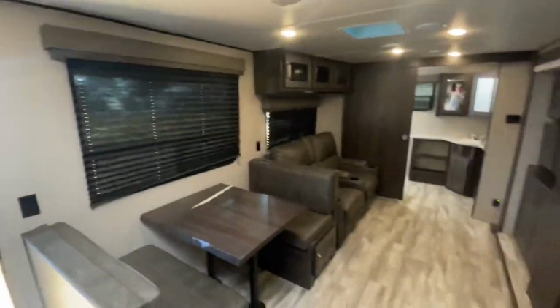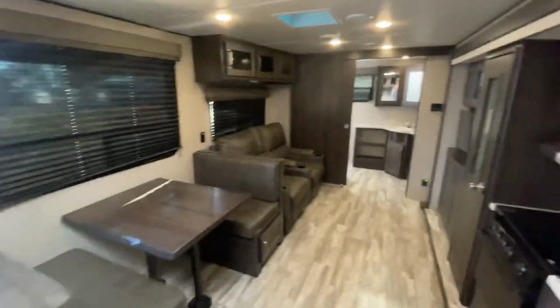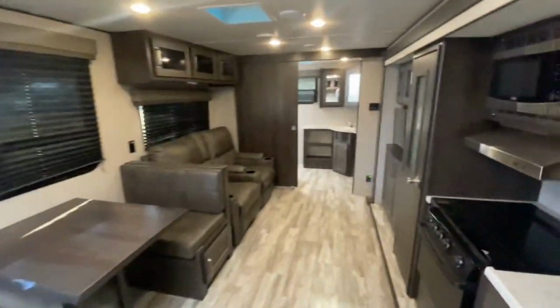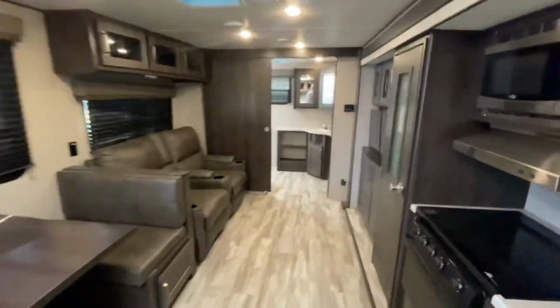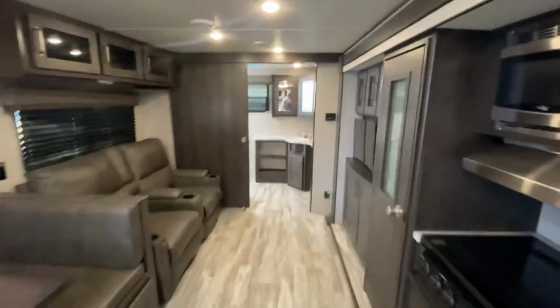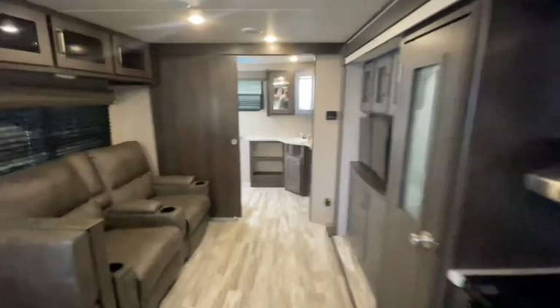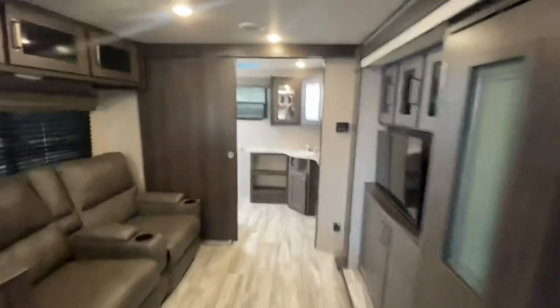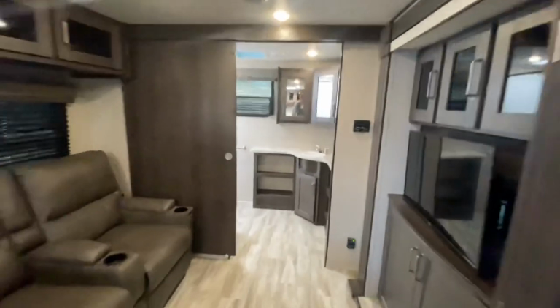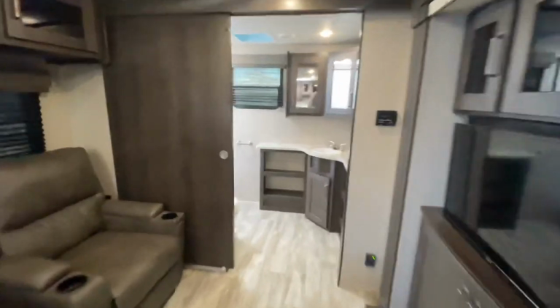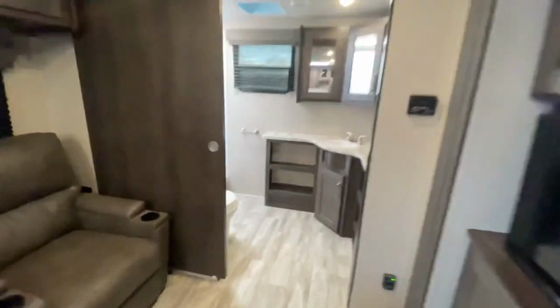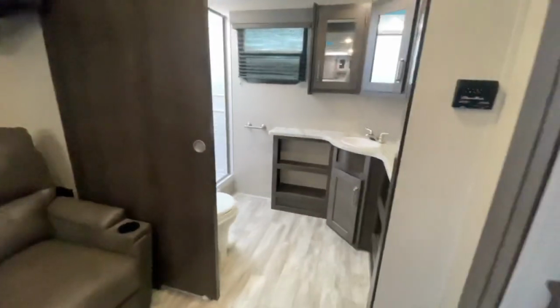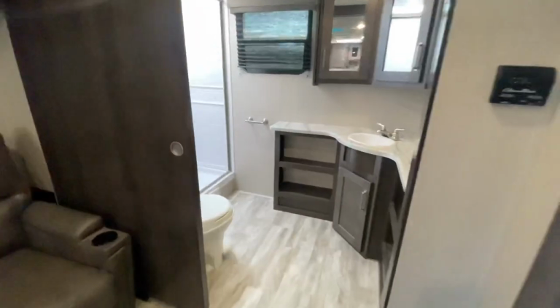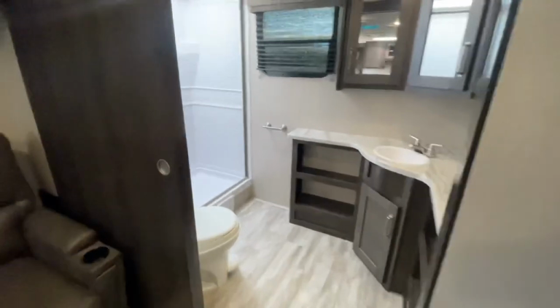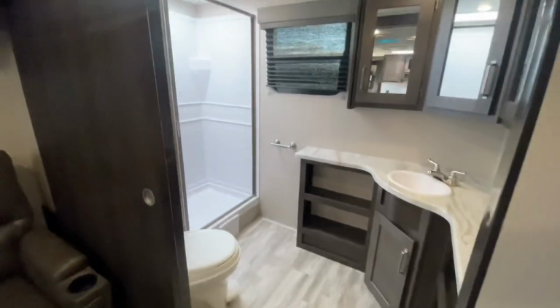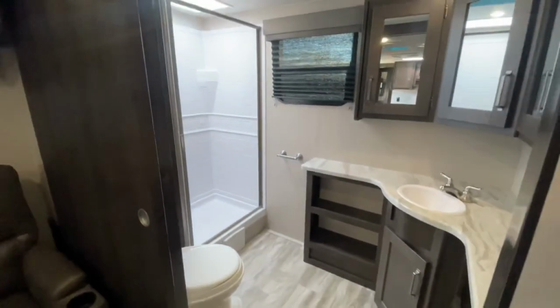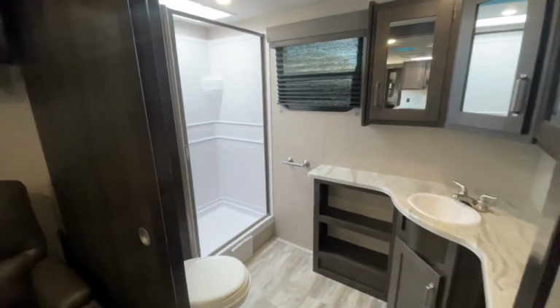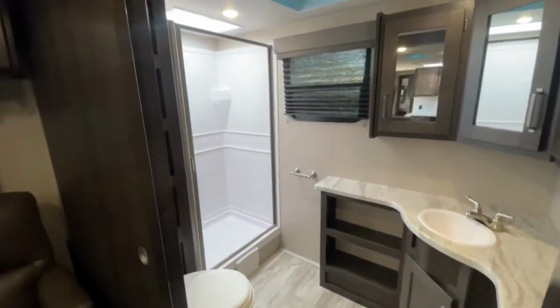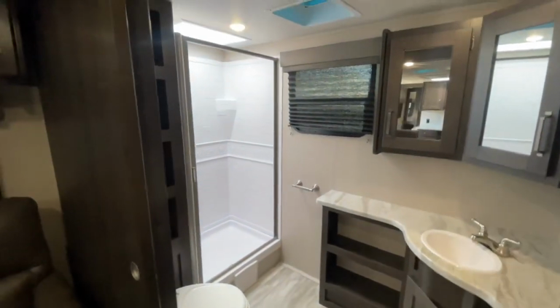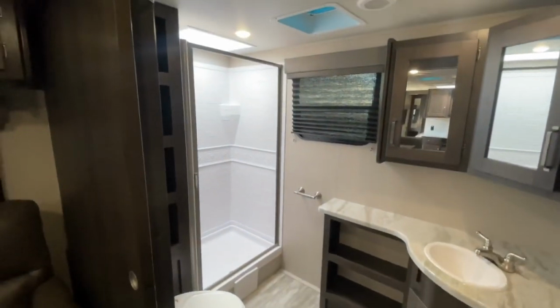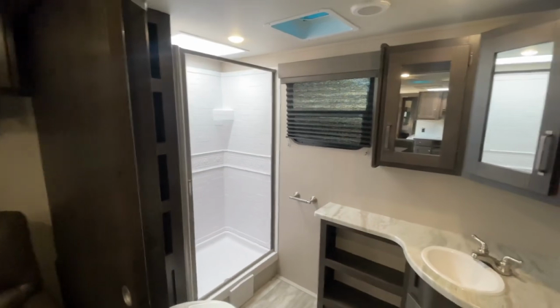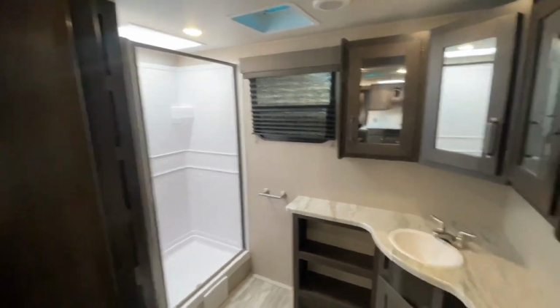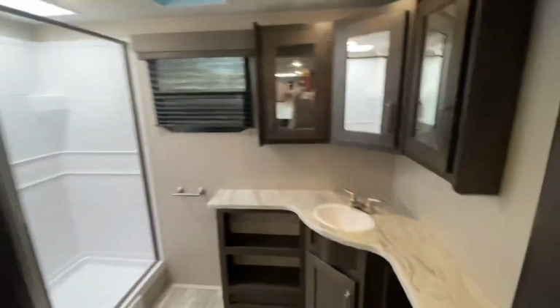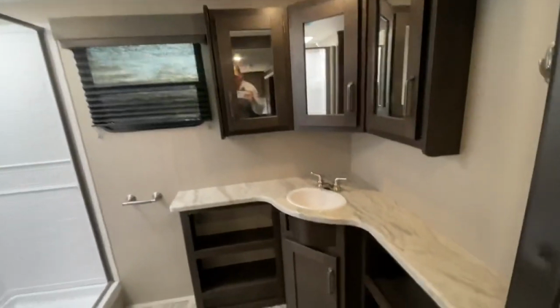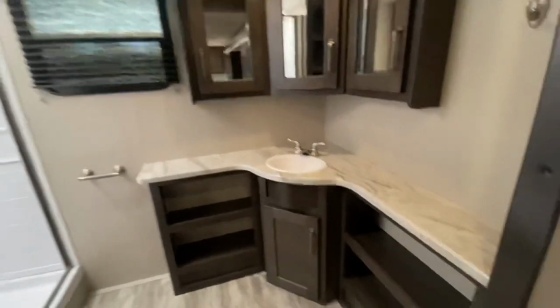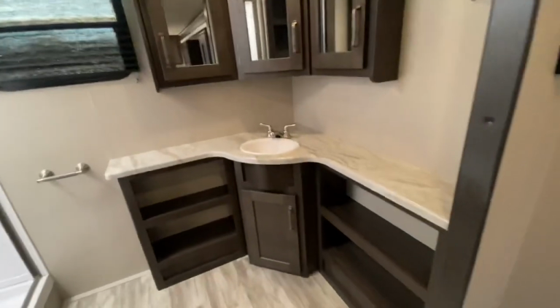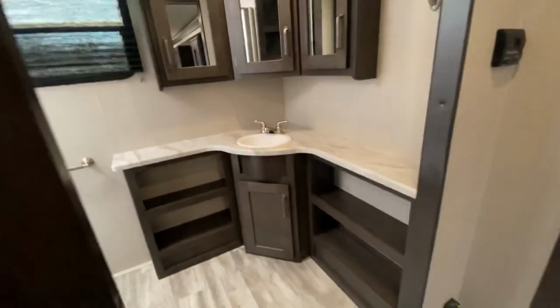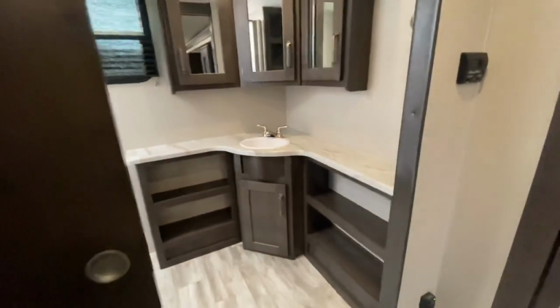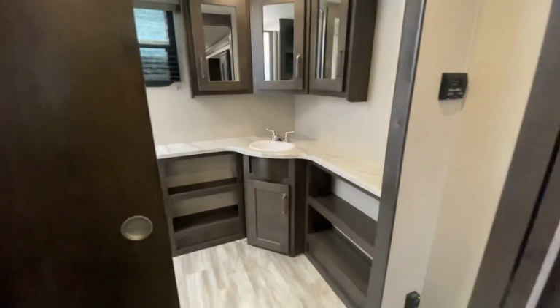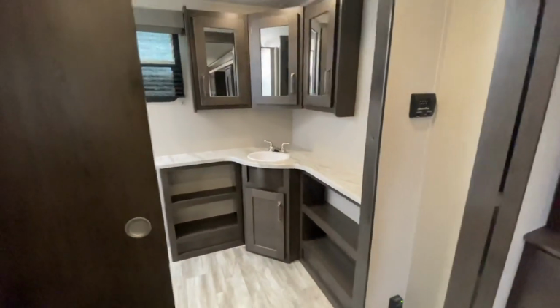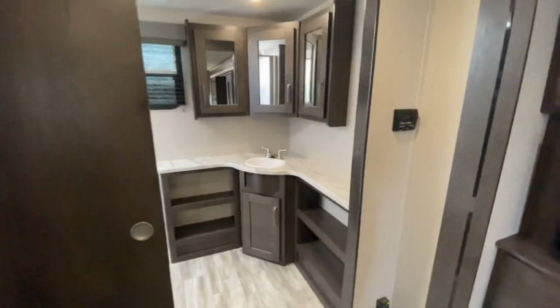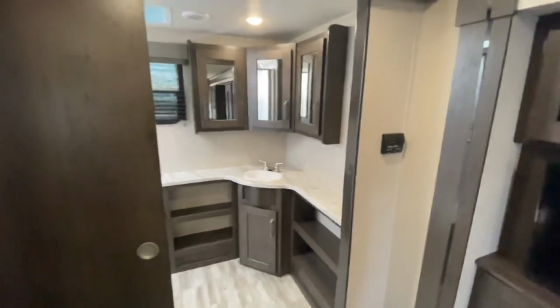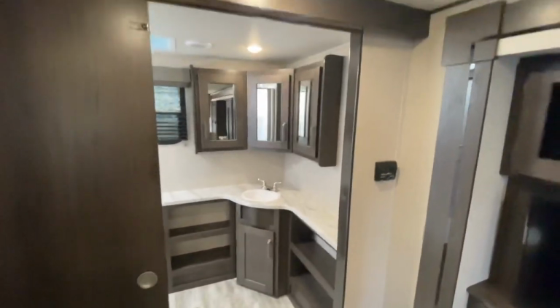Pre-owned unit here at Camper Kingdom. I'll leave a link in the description taking you back to our website to view more additional photos, and if you're interested you can reach out to us as well.